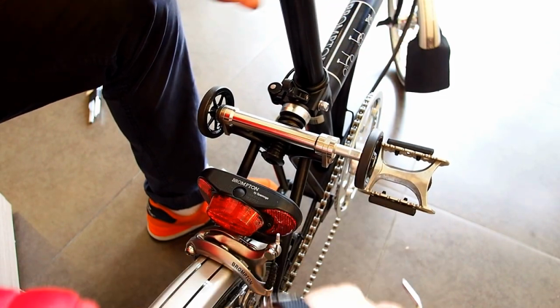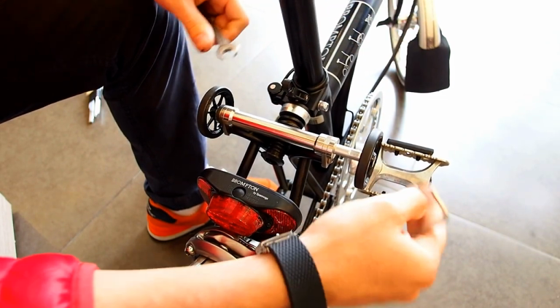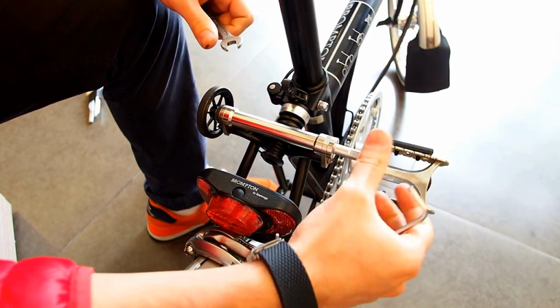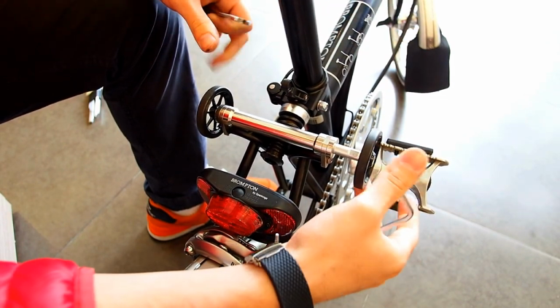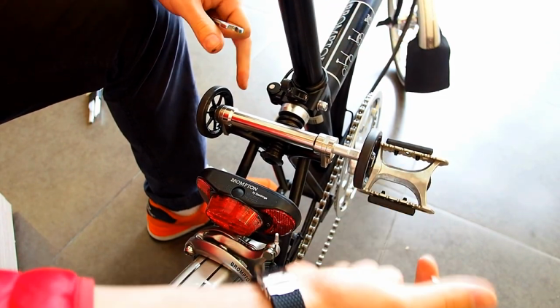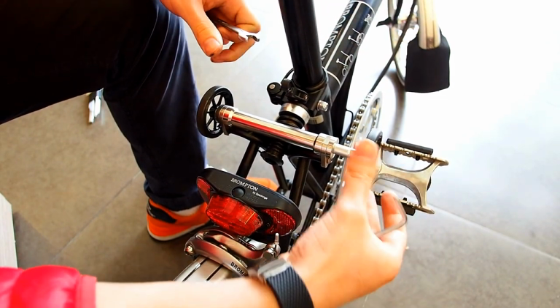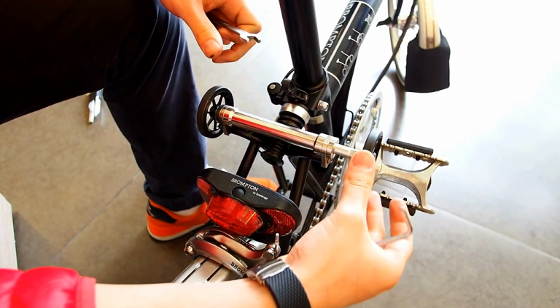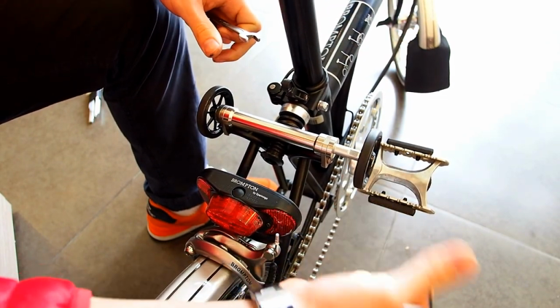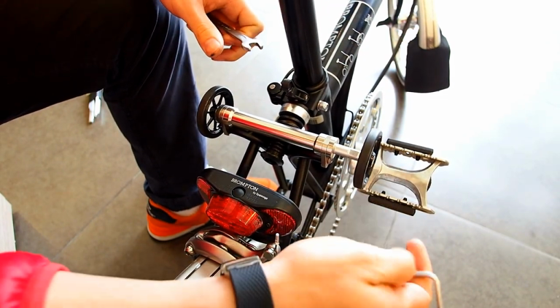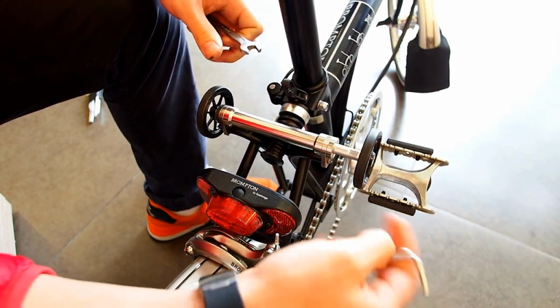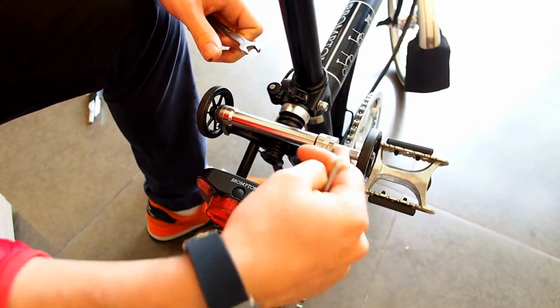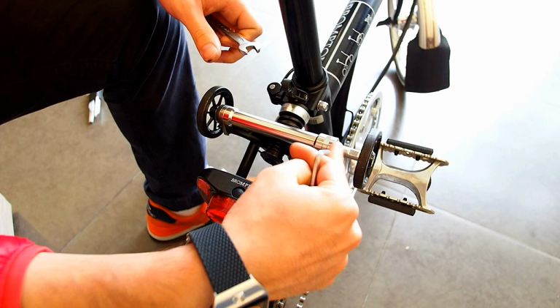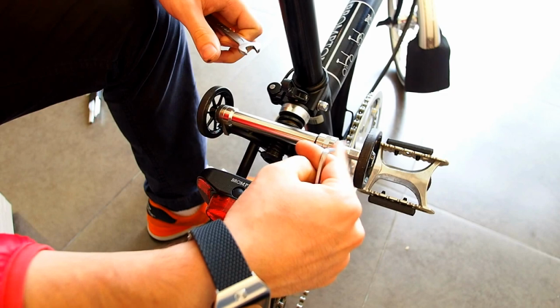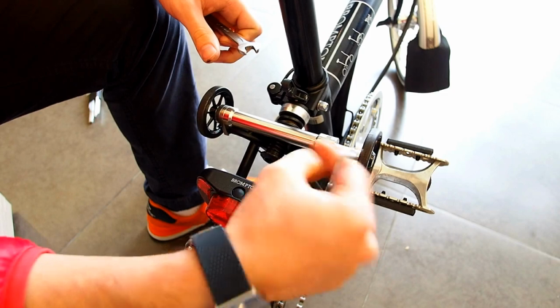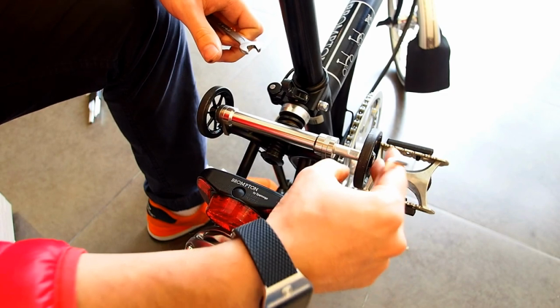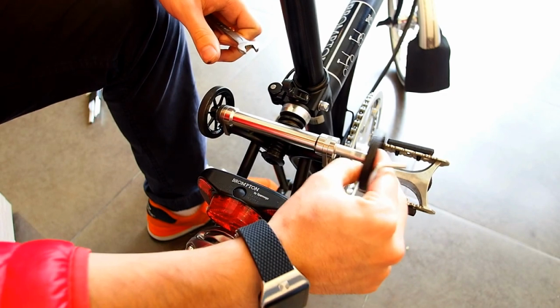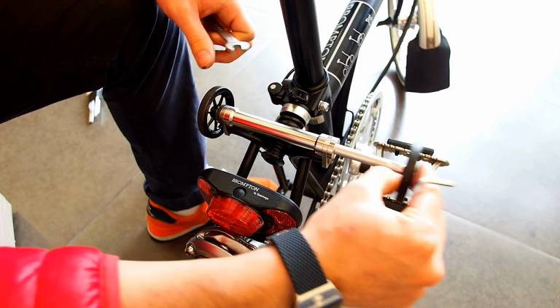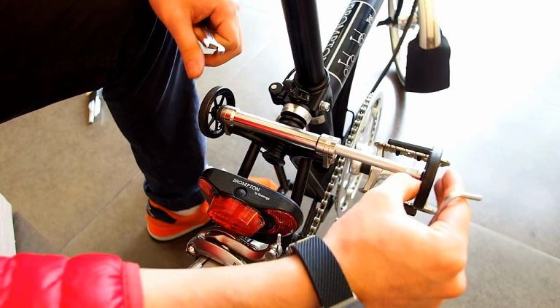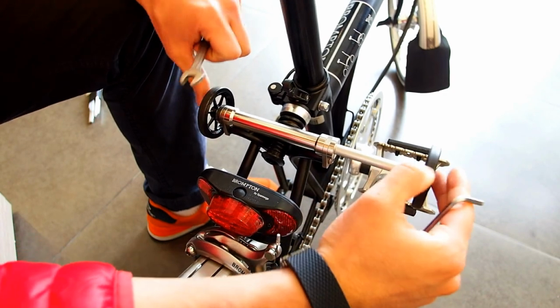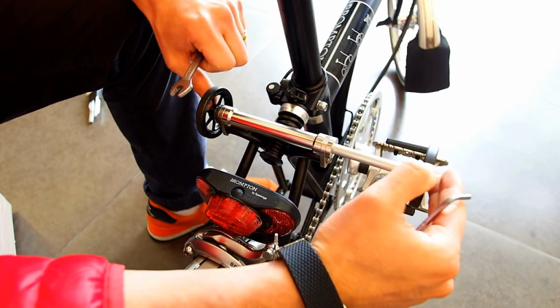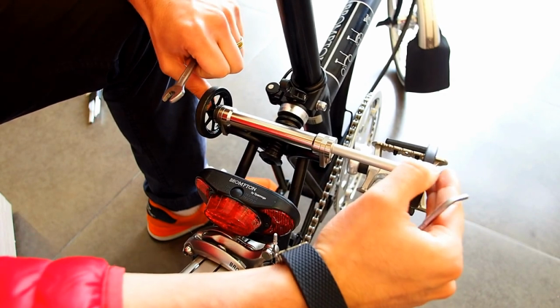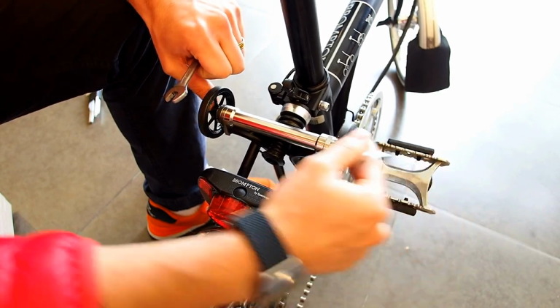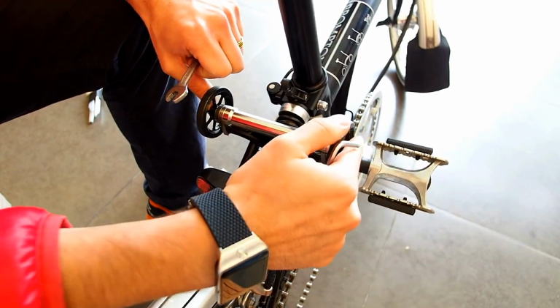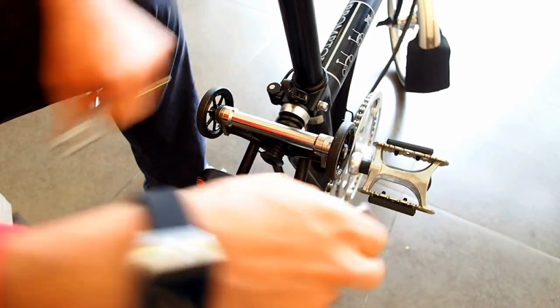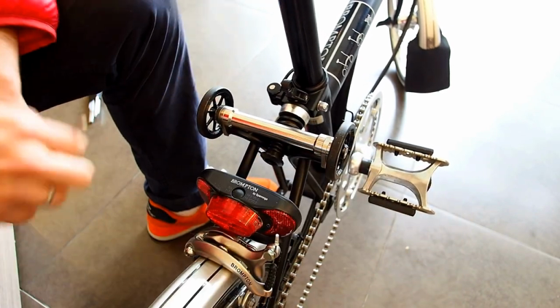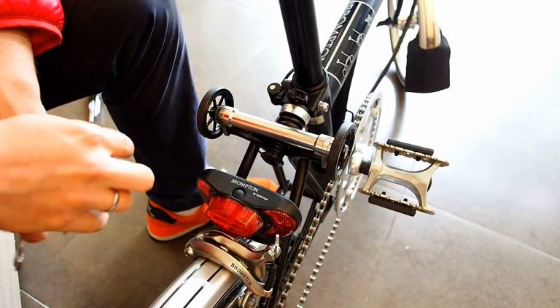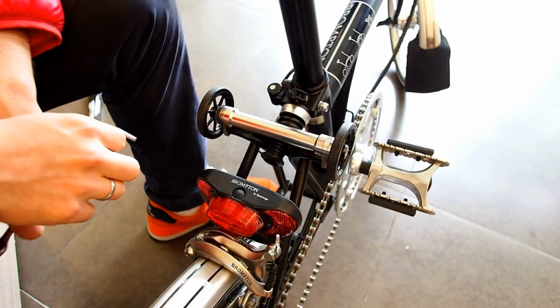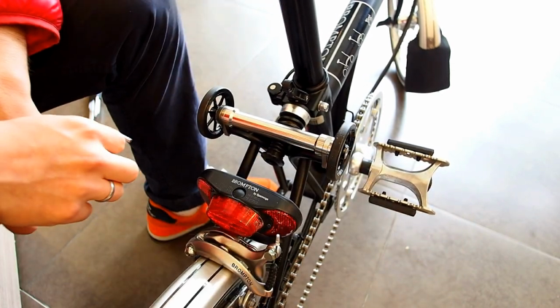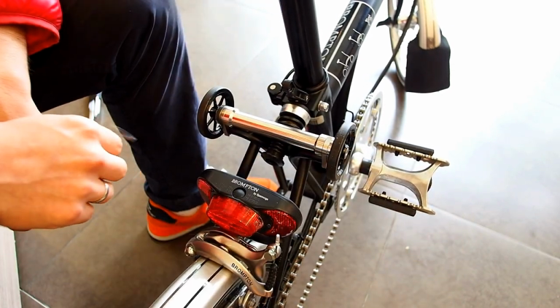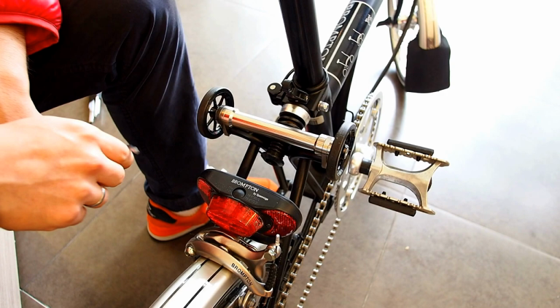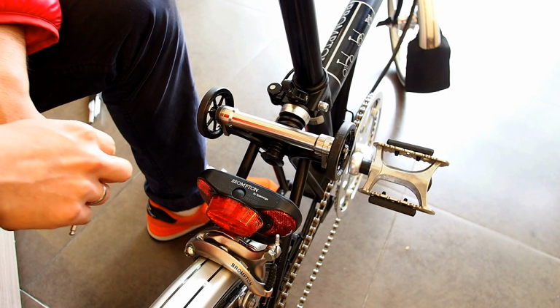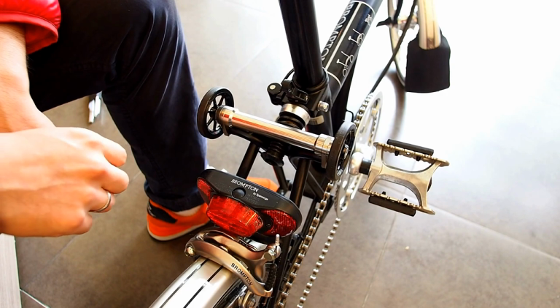The wheel should spin independently from the extendable arm. Congratulations, you have now finished.